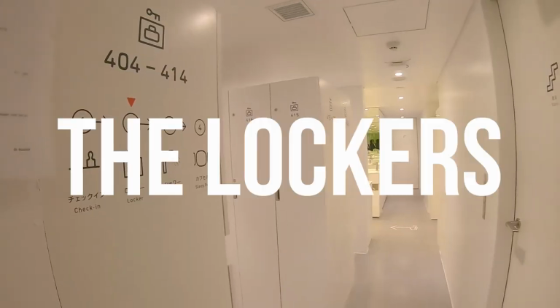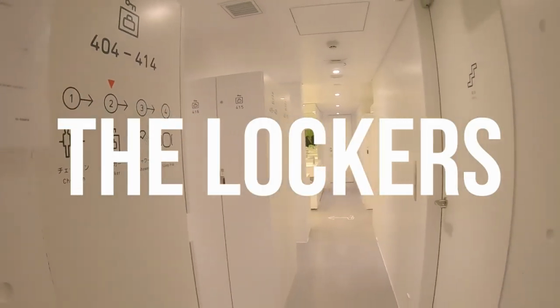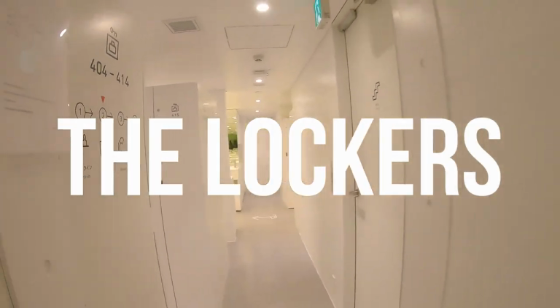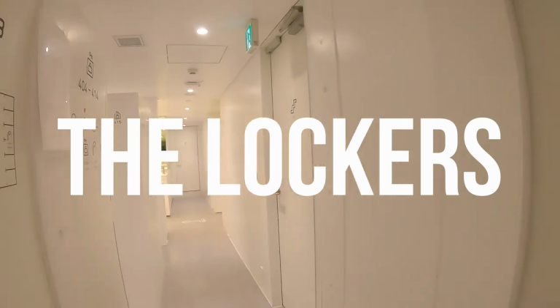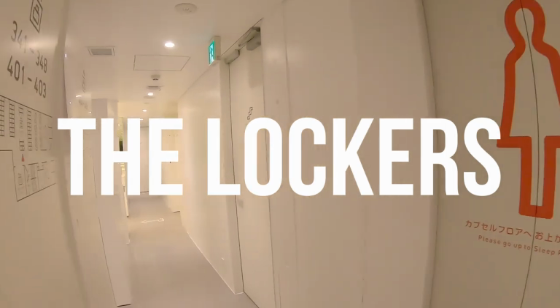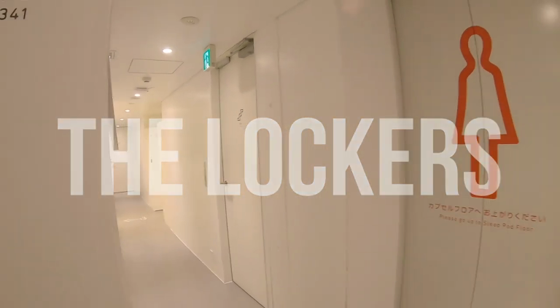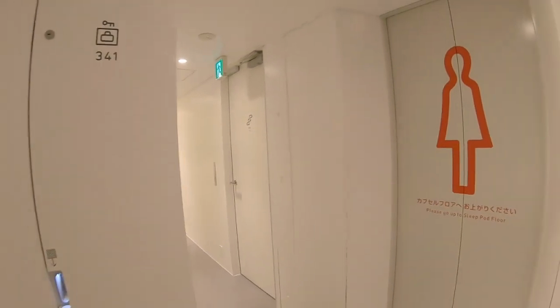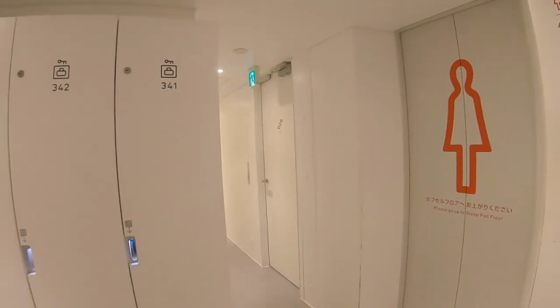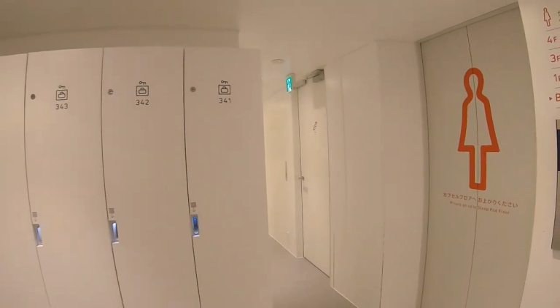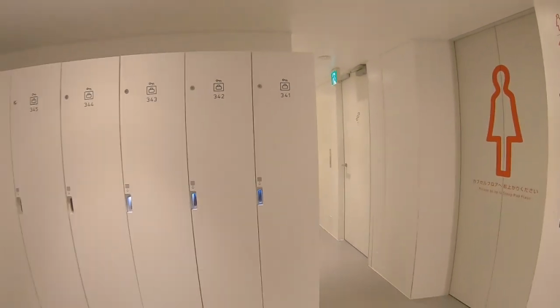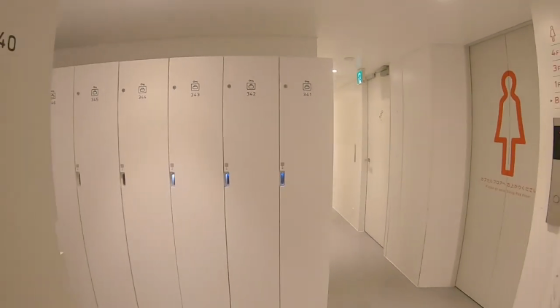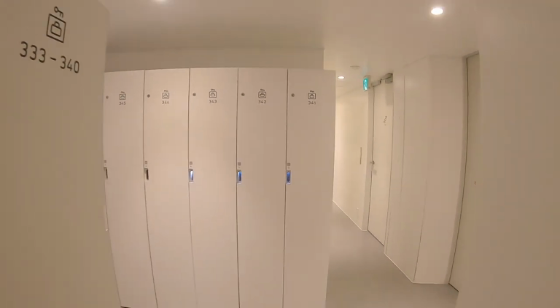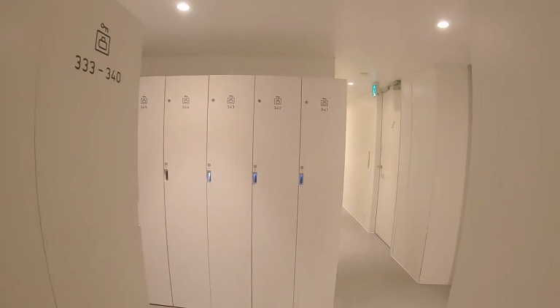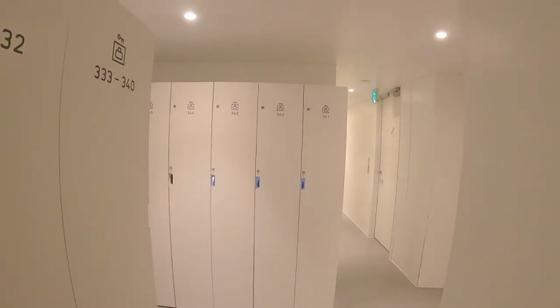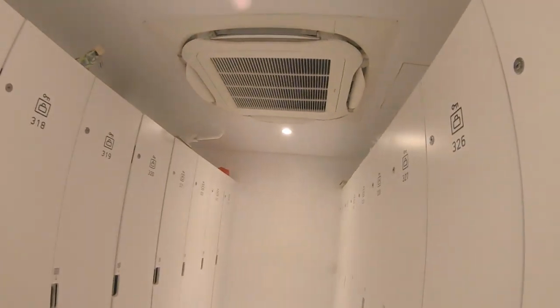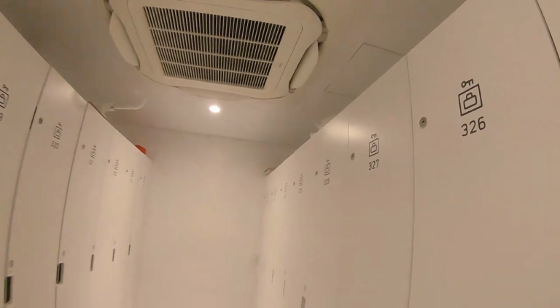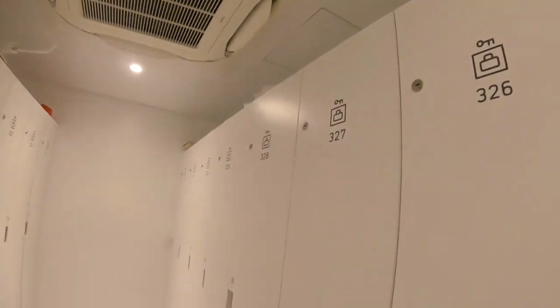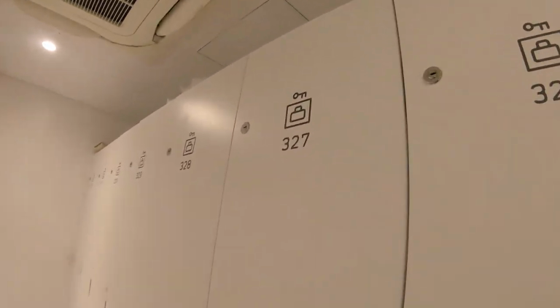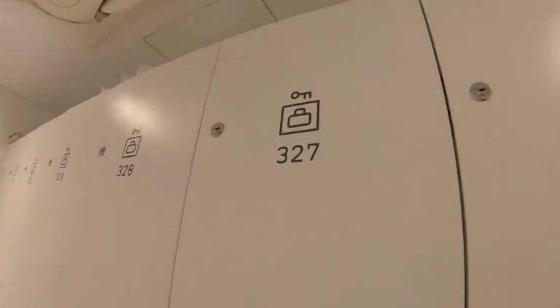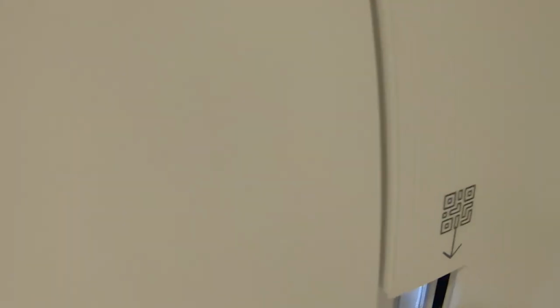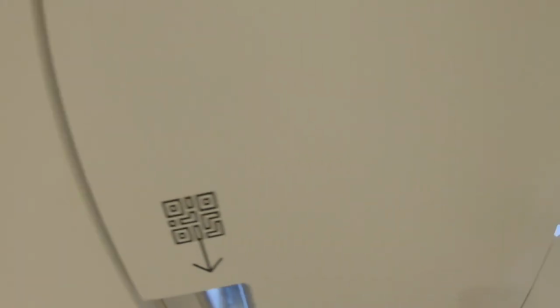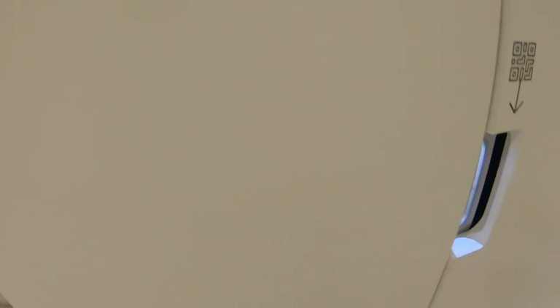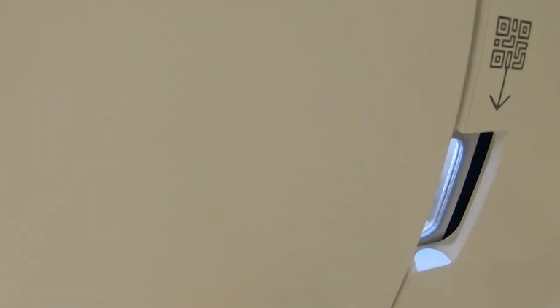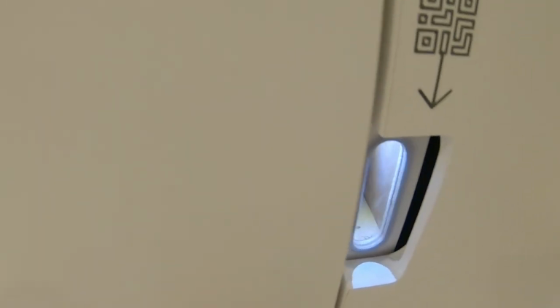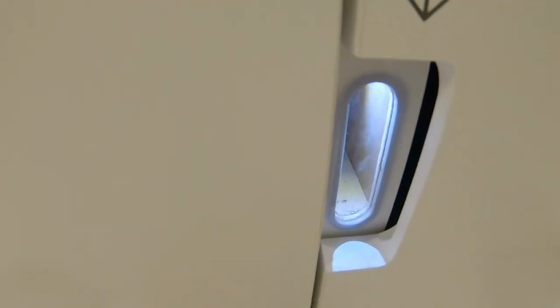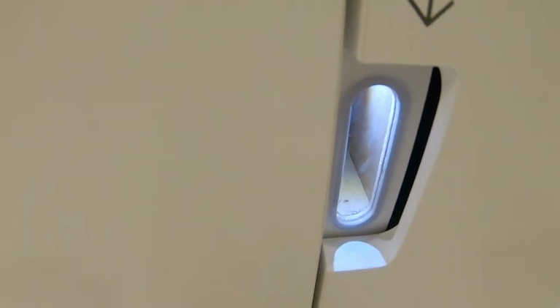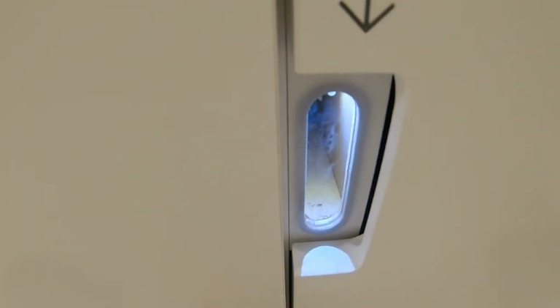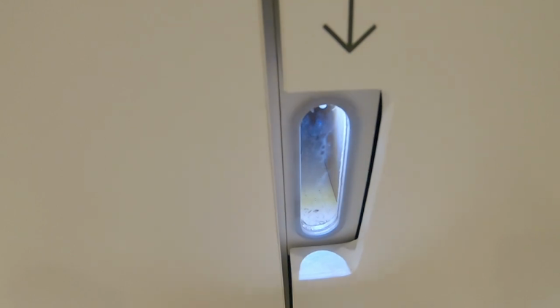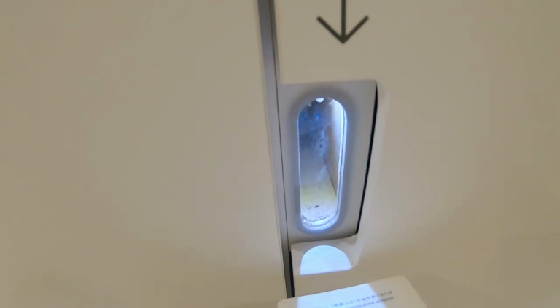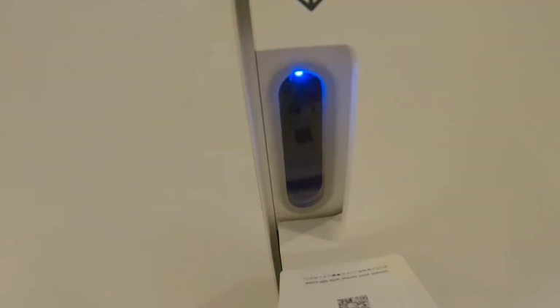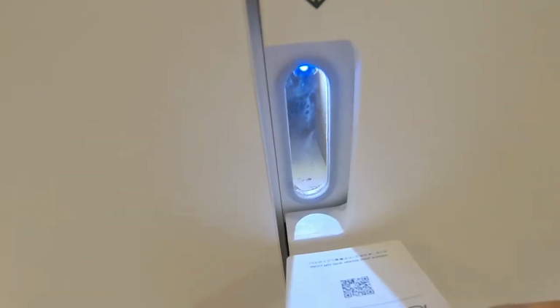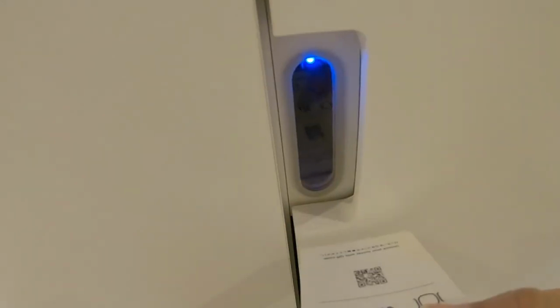Let's go down to the basement where the lockers are to put our luggage. The high-tech lockers open with the QR code on the card I showed you.